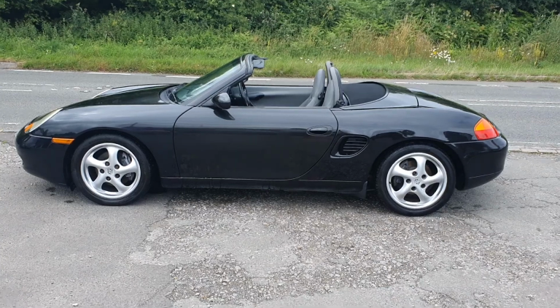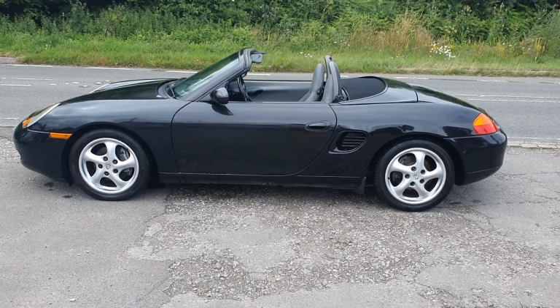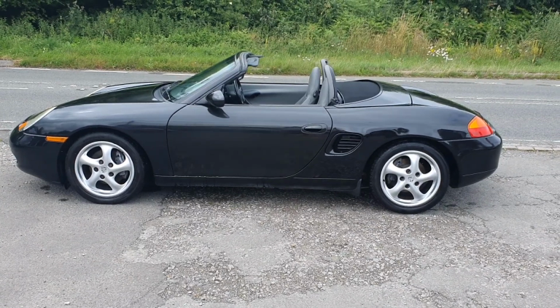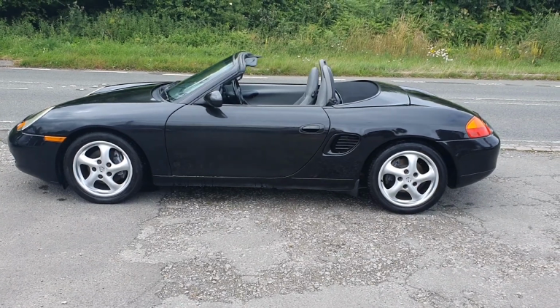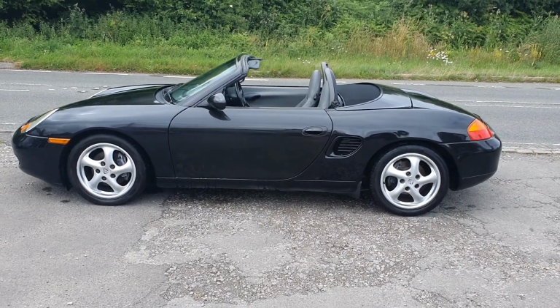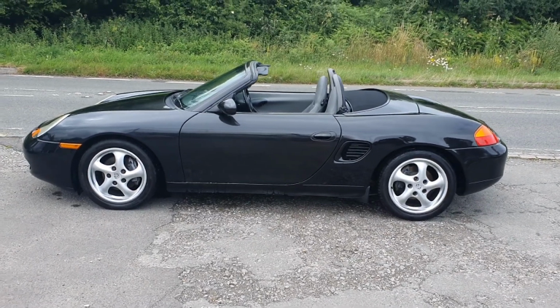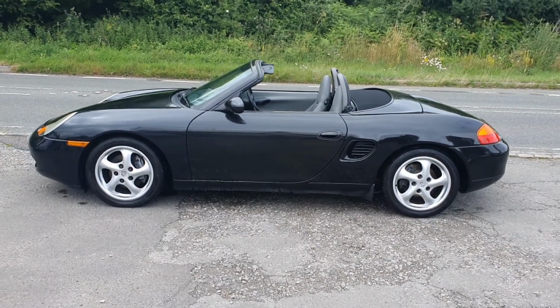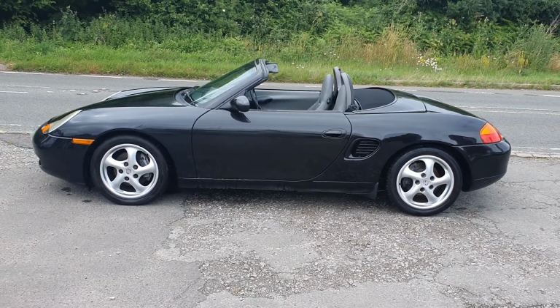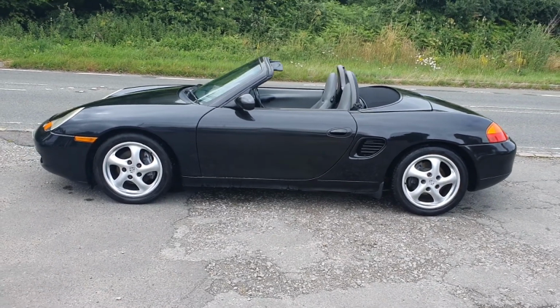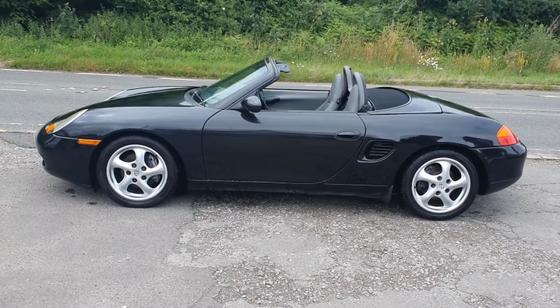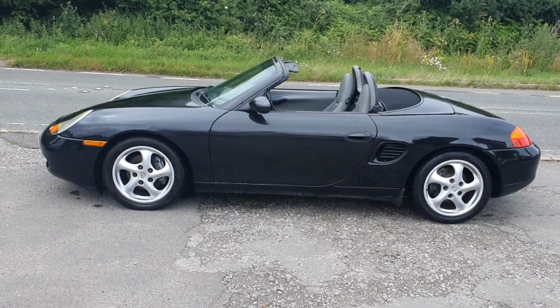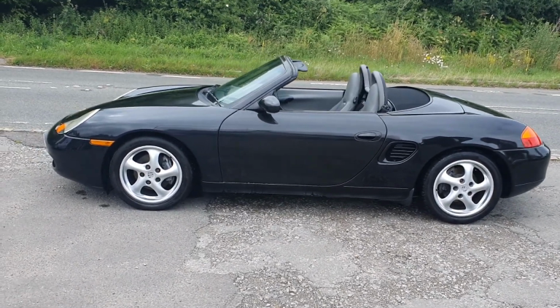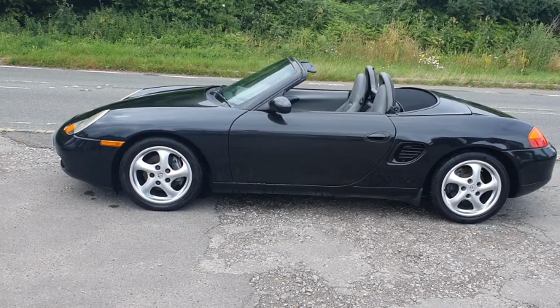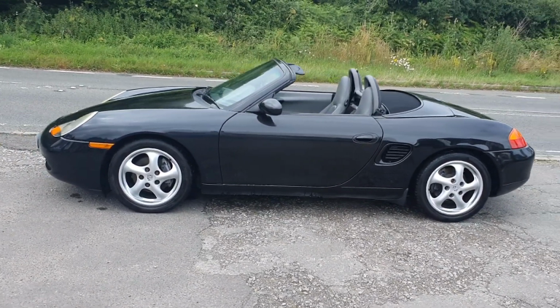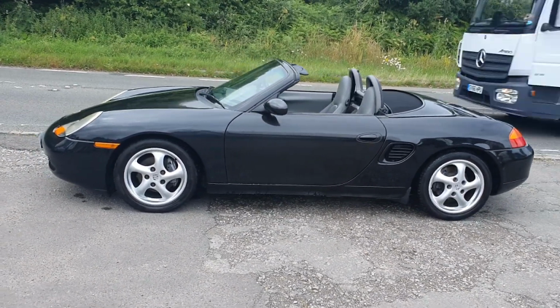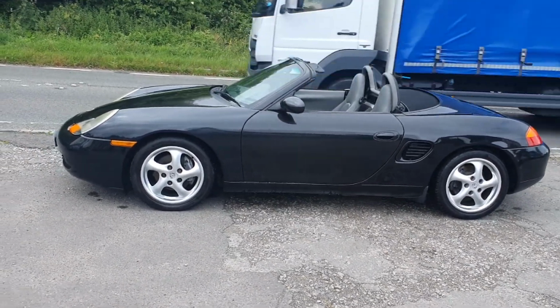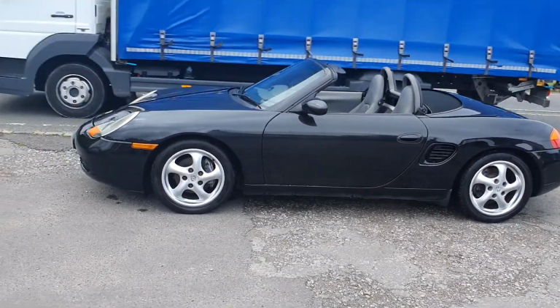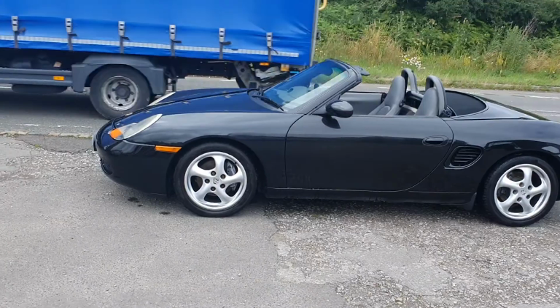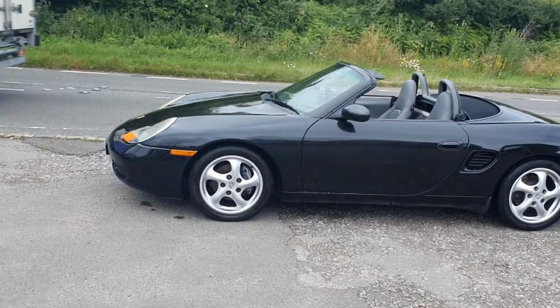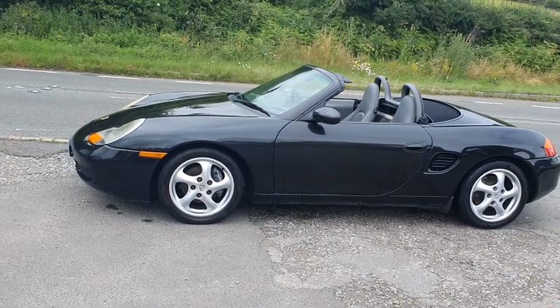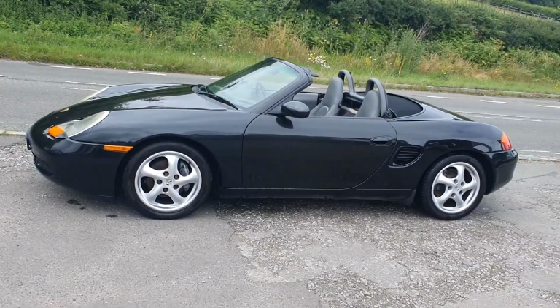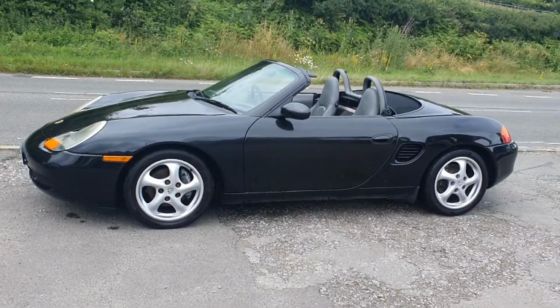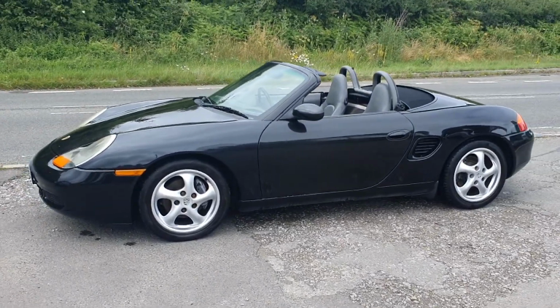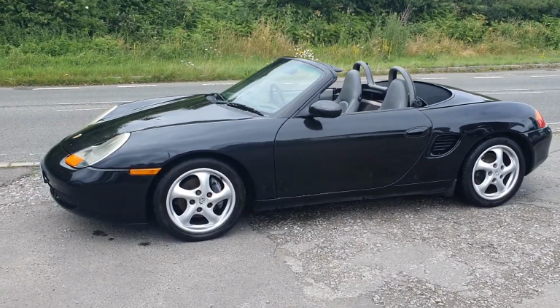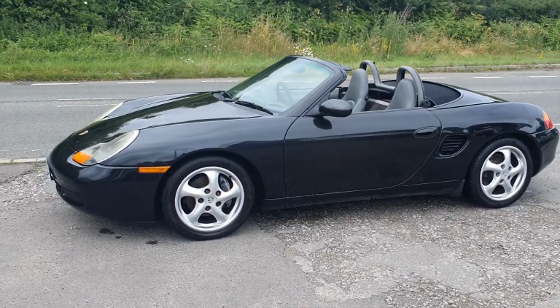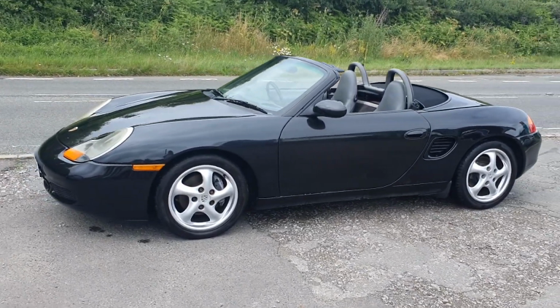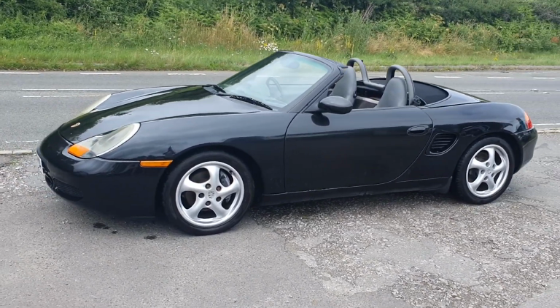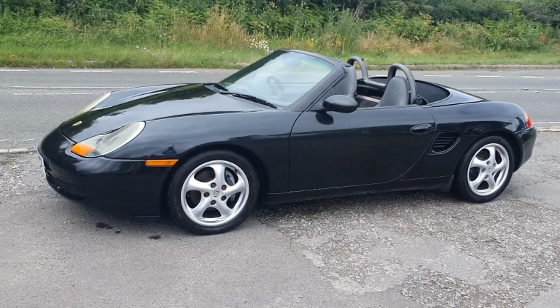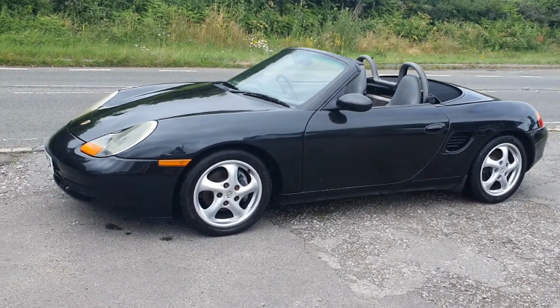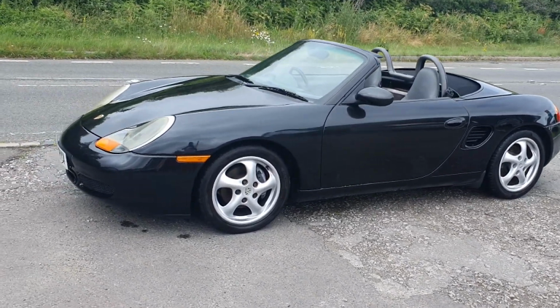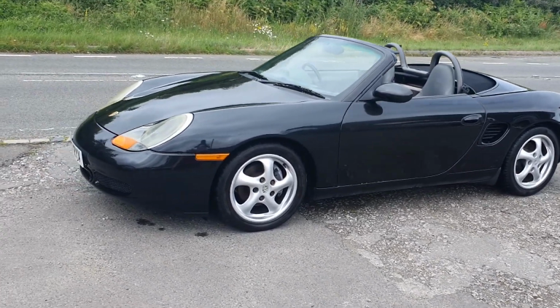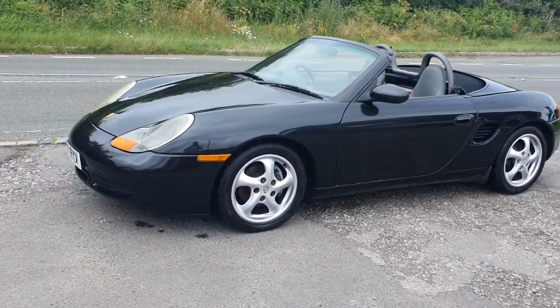Welcome to BourneValleyAutos.com. We've just taken in part exchange this Porsche Boxster 2.5 manual, 5-speed.